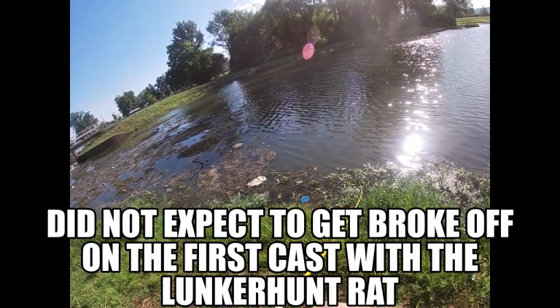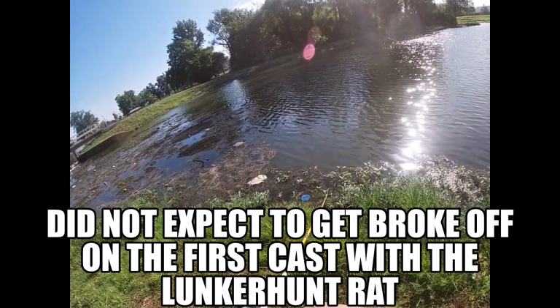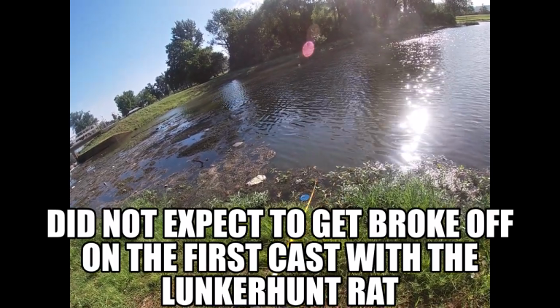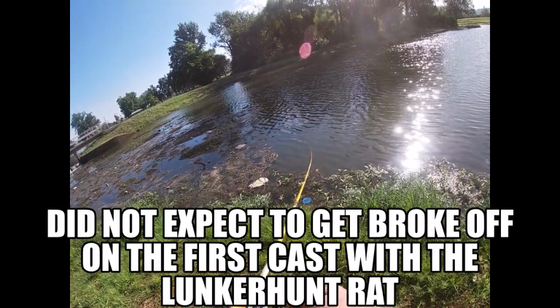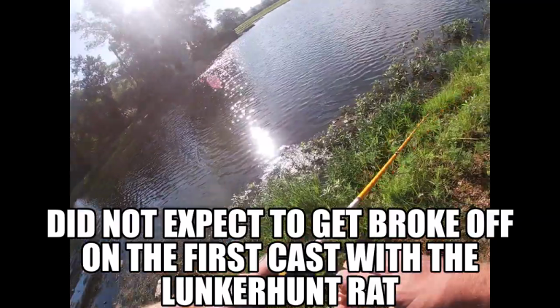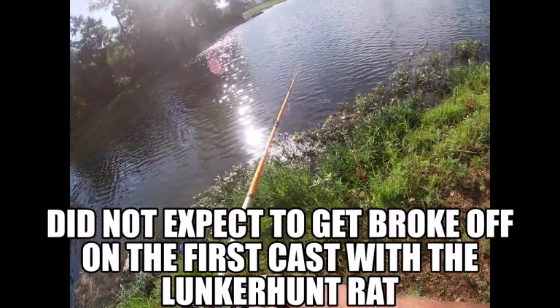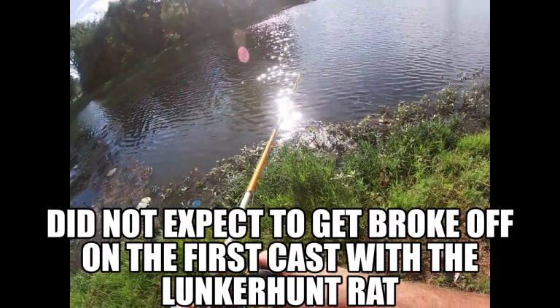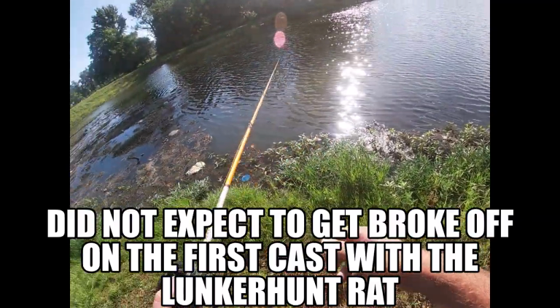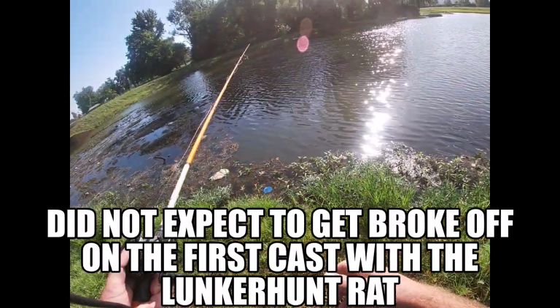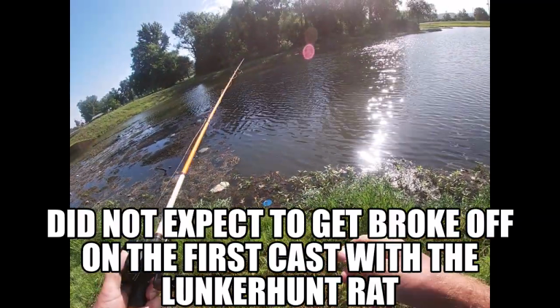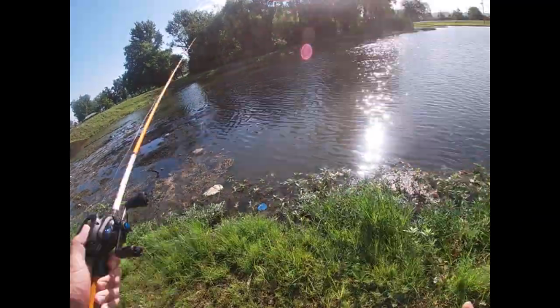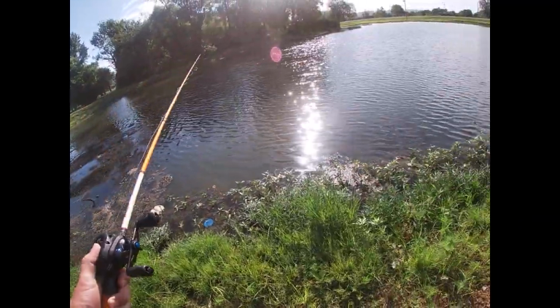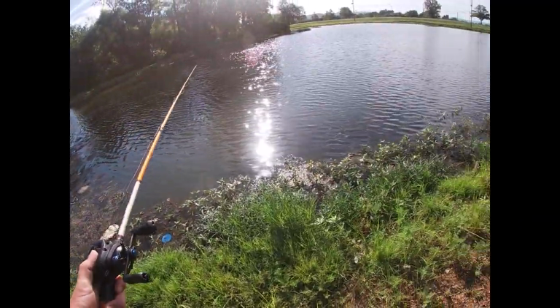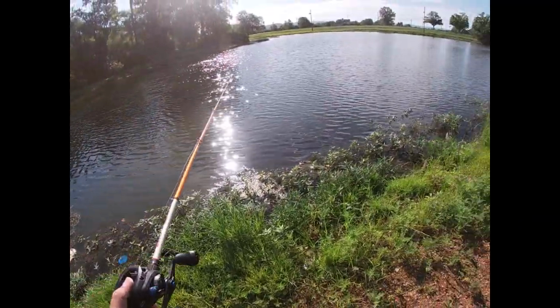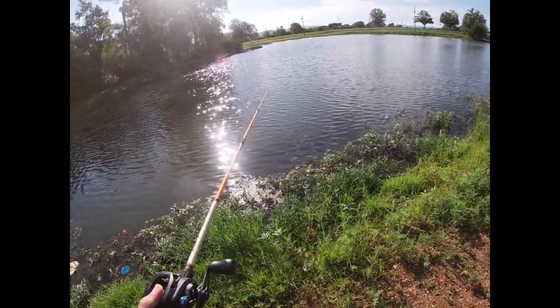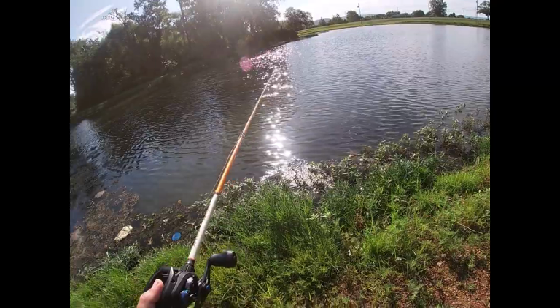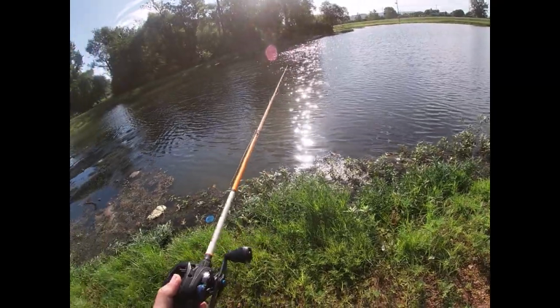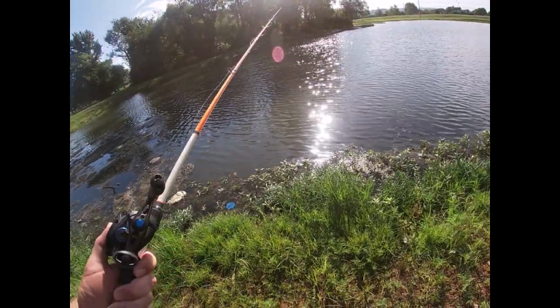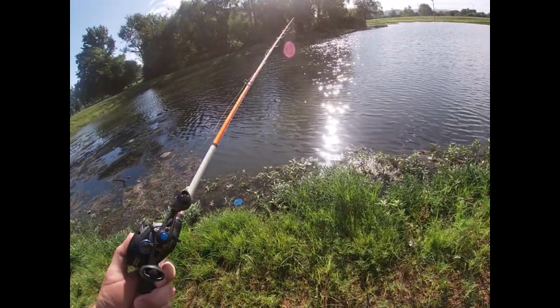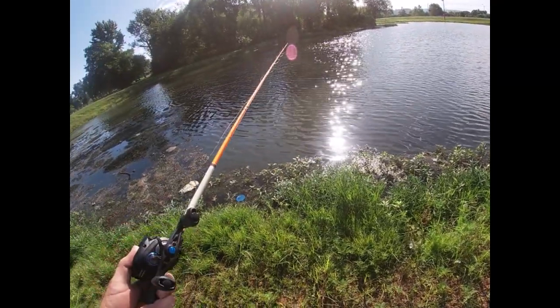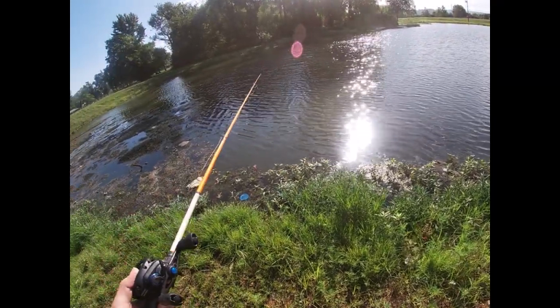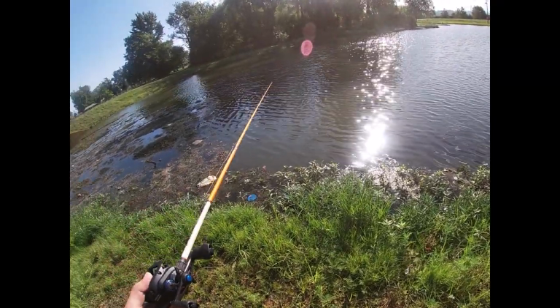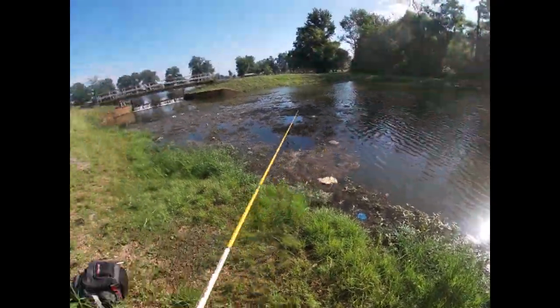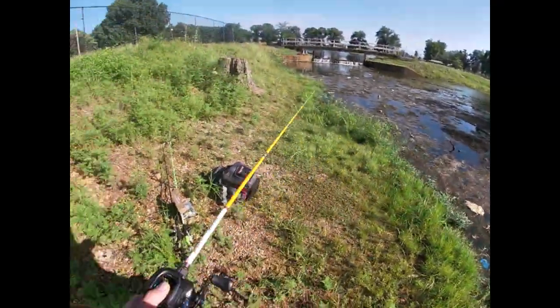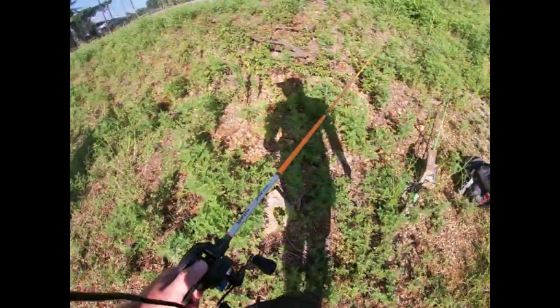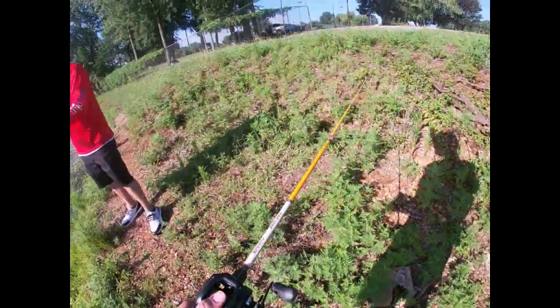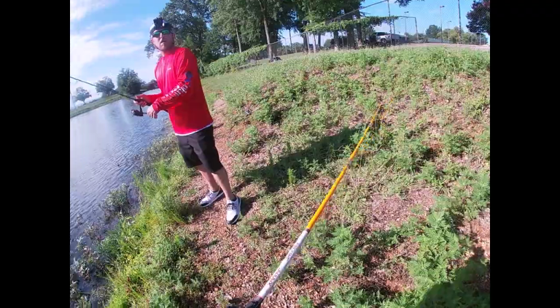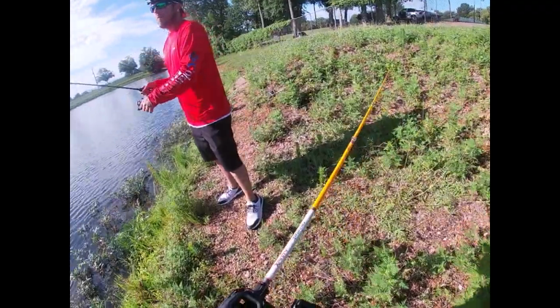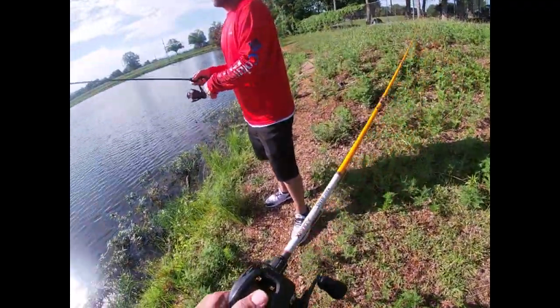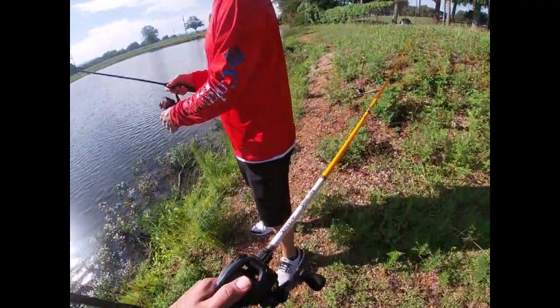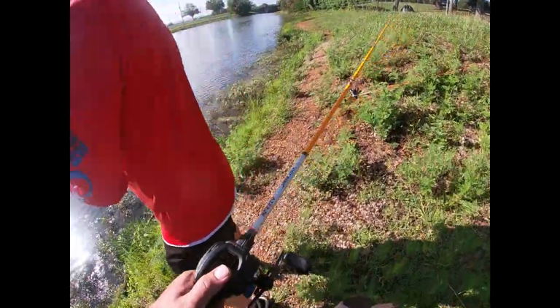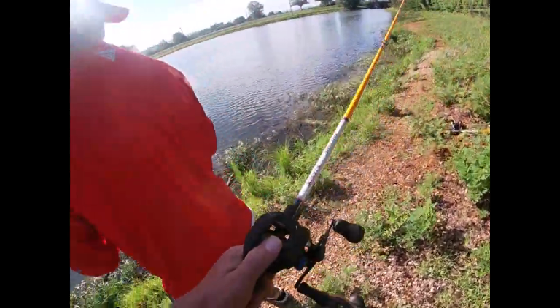Was that just a hit right there? There it is. Dude, he just took me. Bro, he just took my rat. Swear to god, dude. Look. What just happened? Bro, it just took my rat.